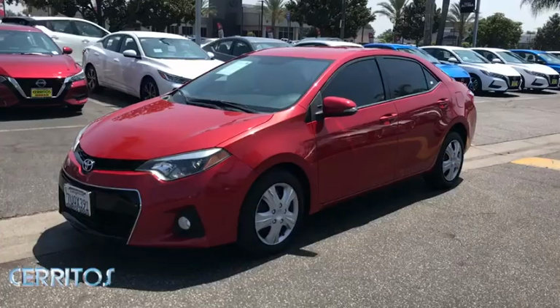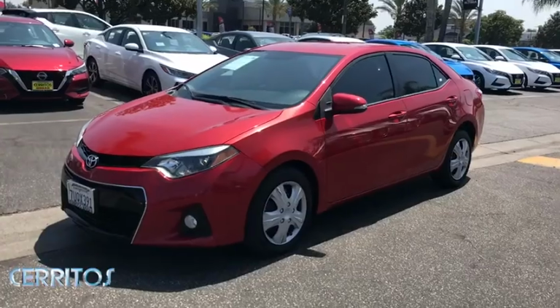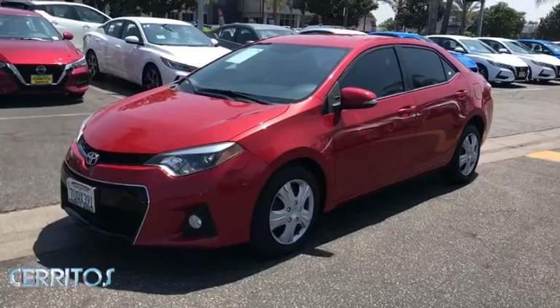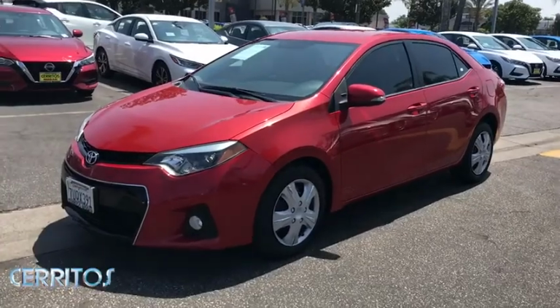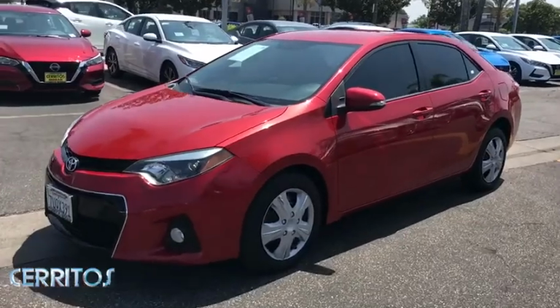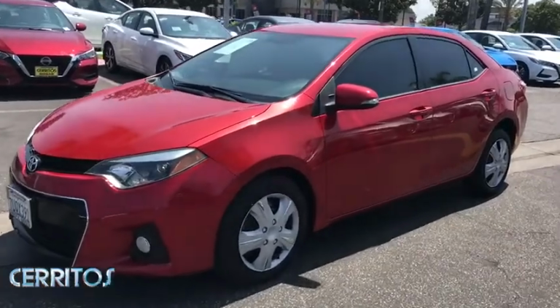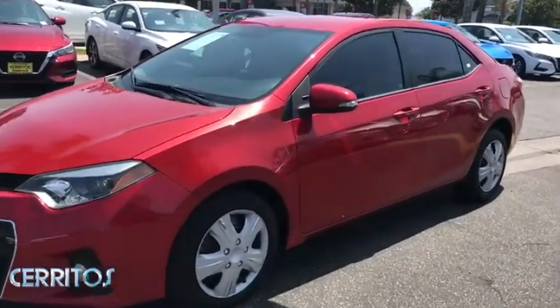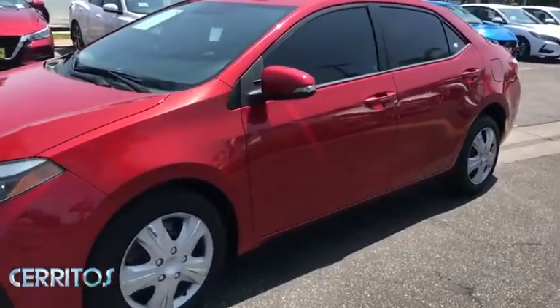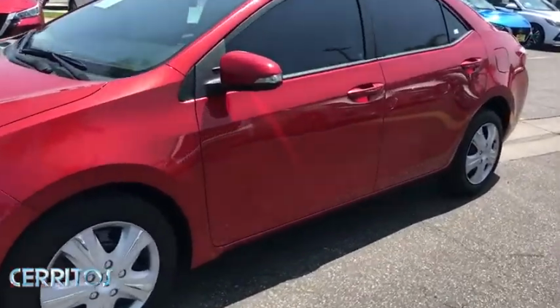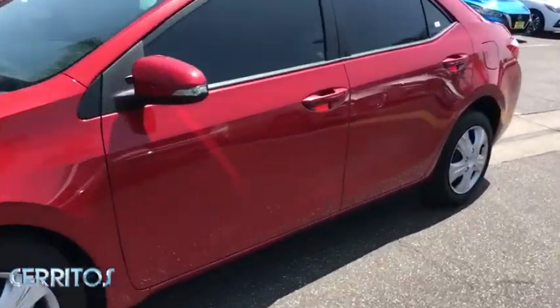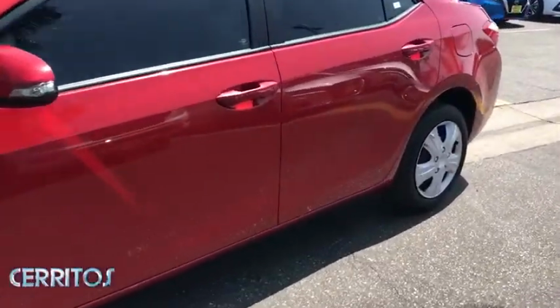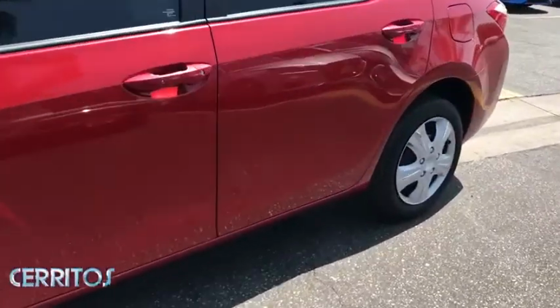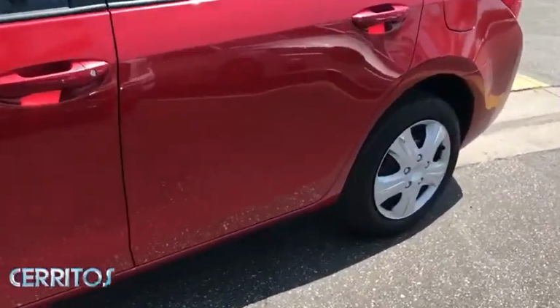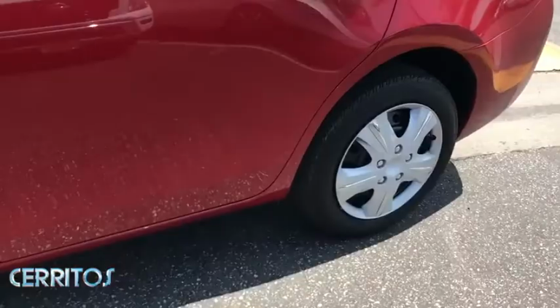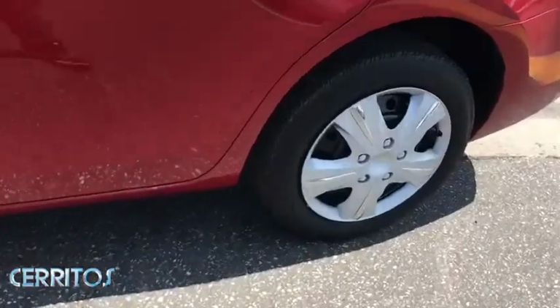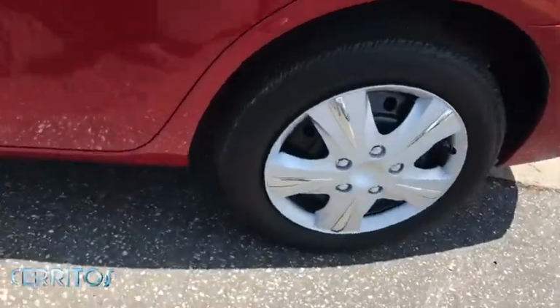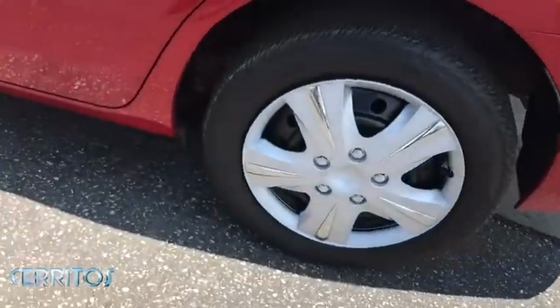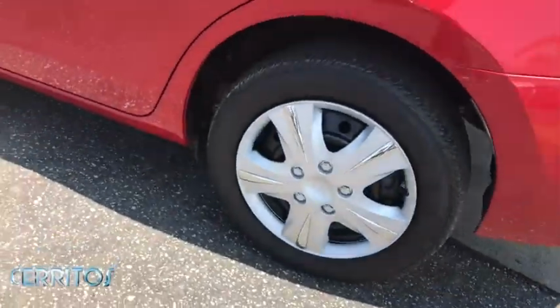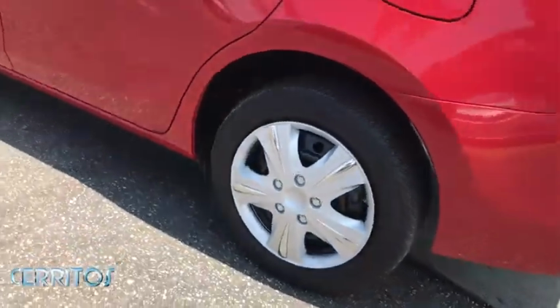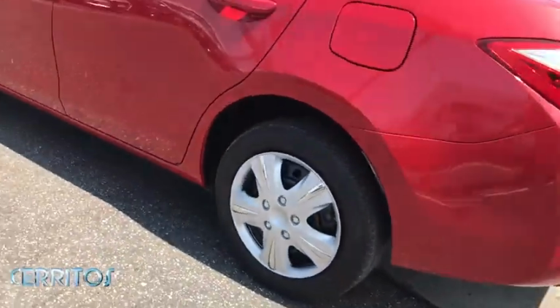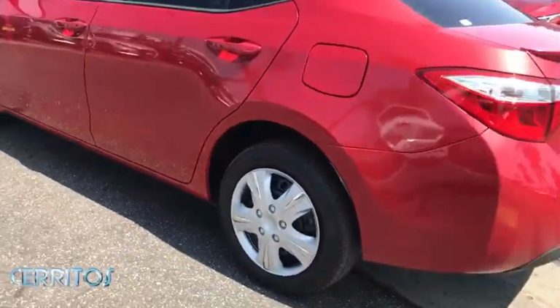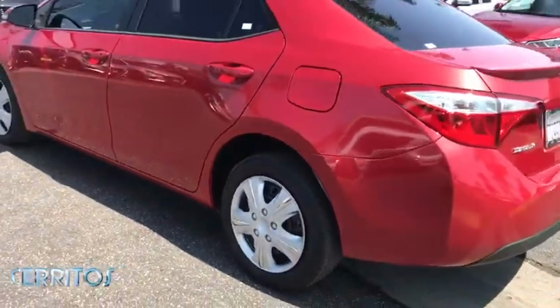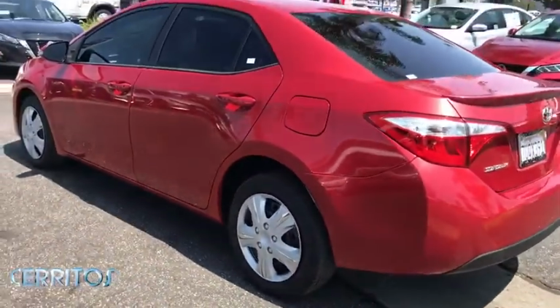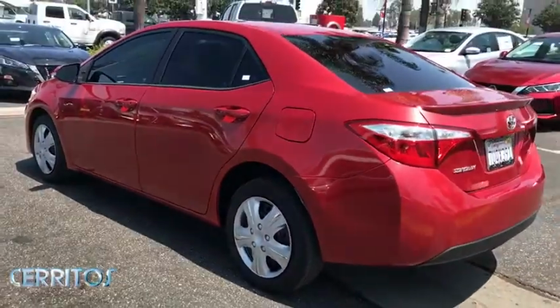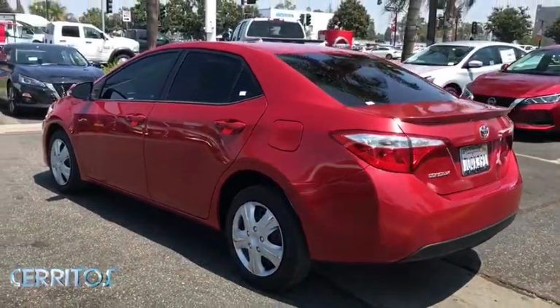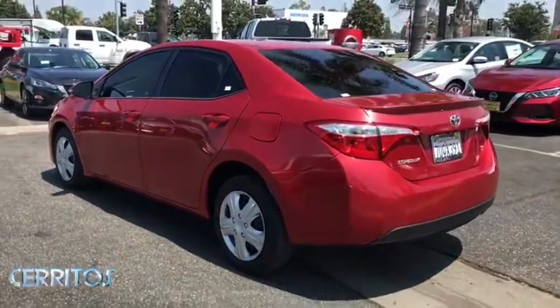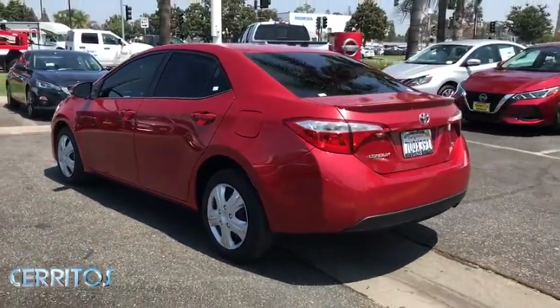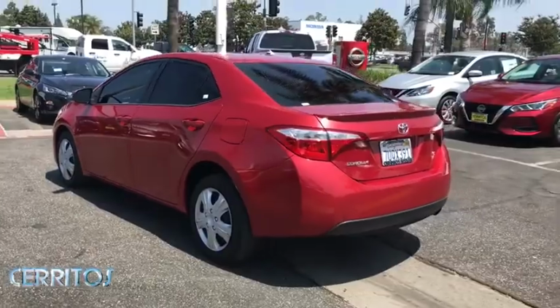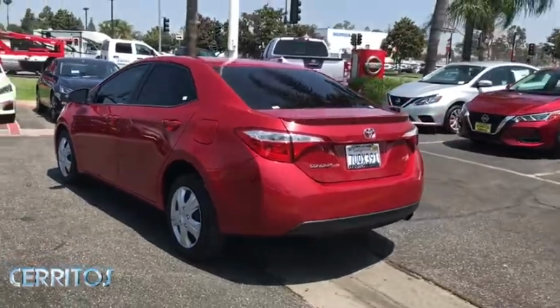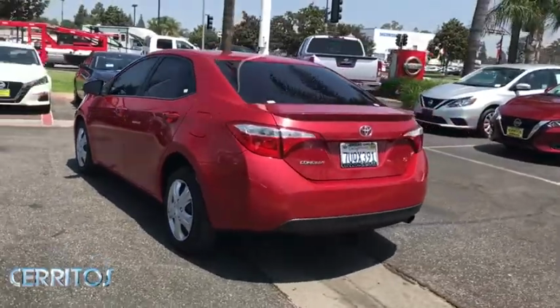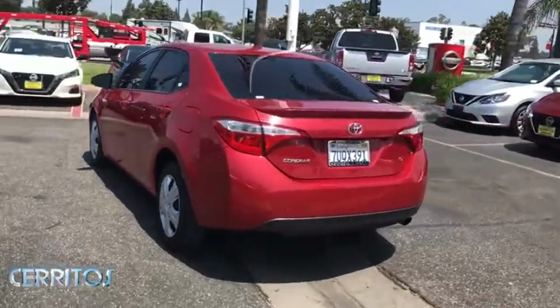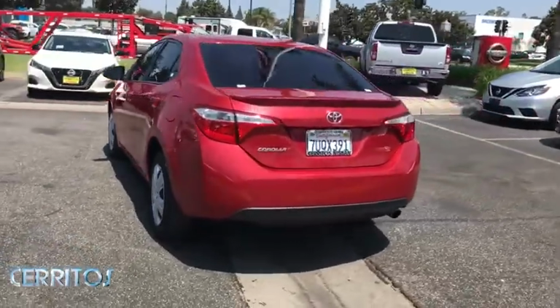Make a great choice today with the 2016 Toyota Corolla. The Corolla is still a great option for those who want dependability, comfort, and value. This vehicle has less than 20,000 miles.